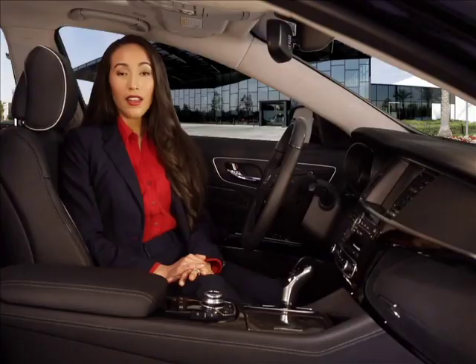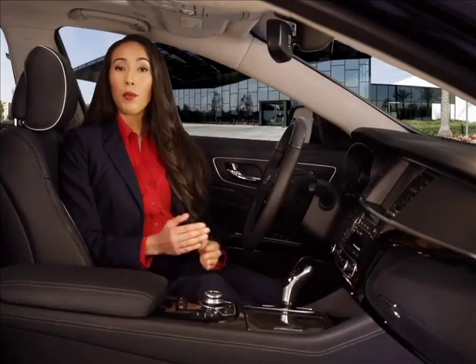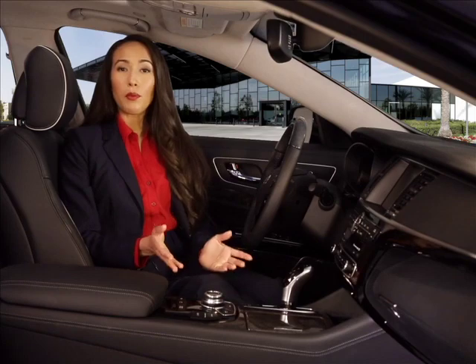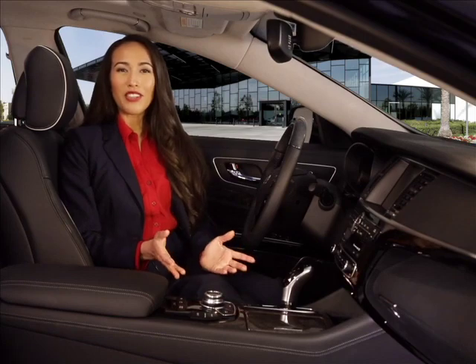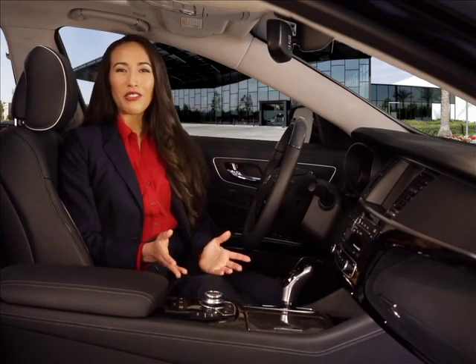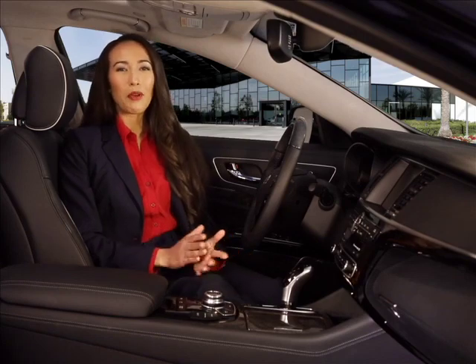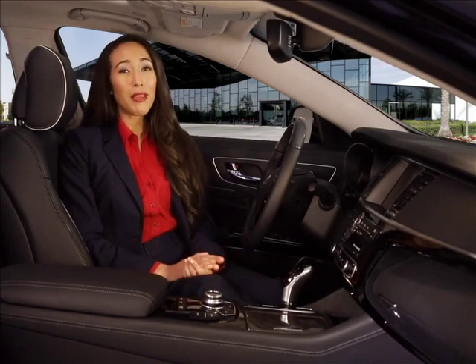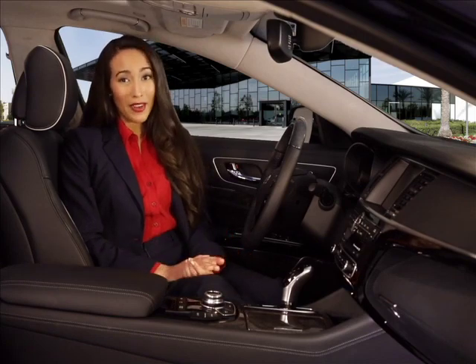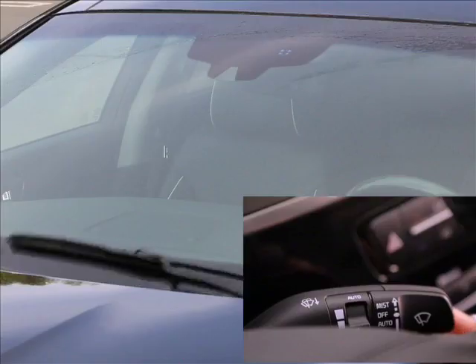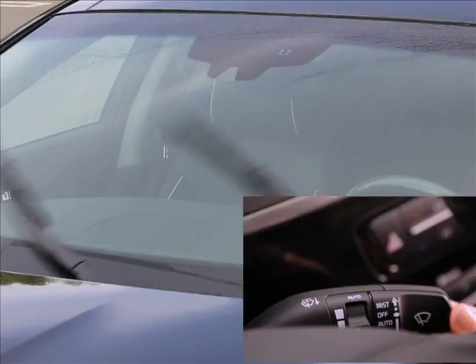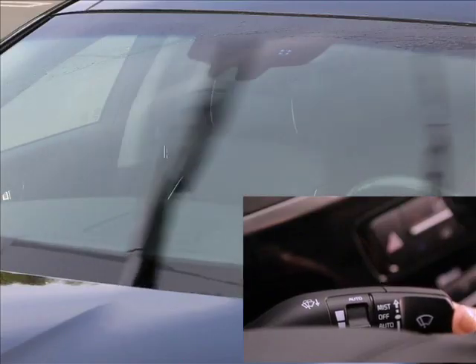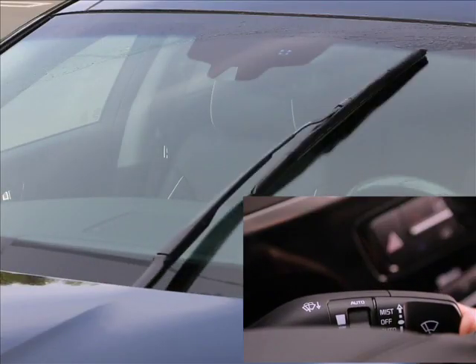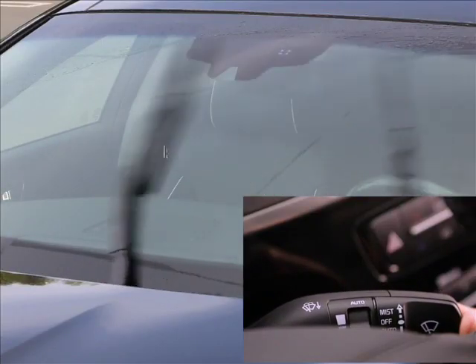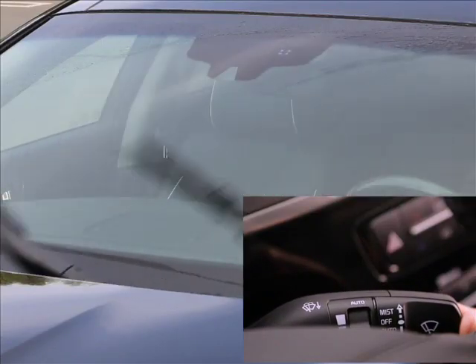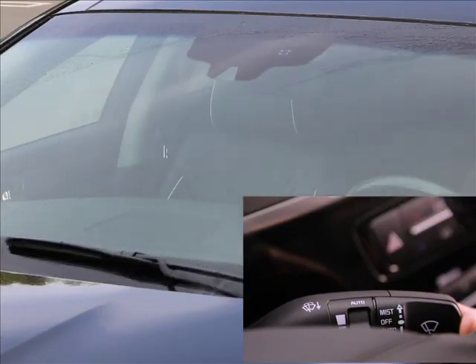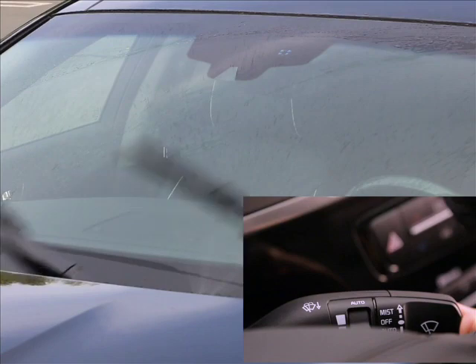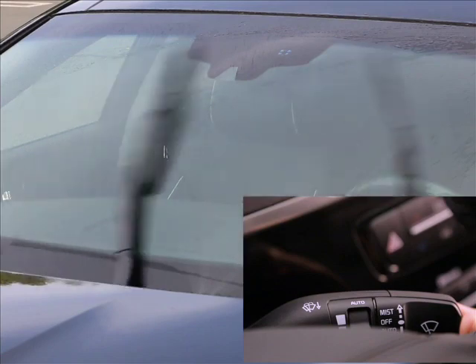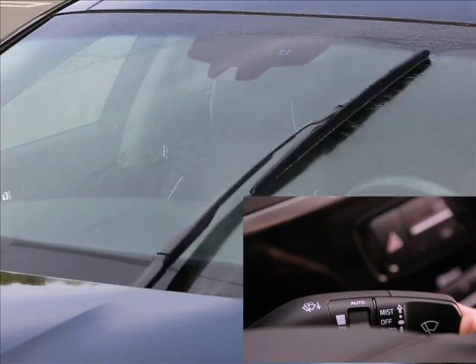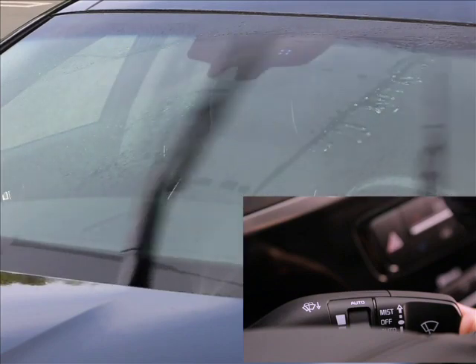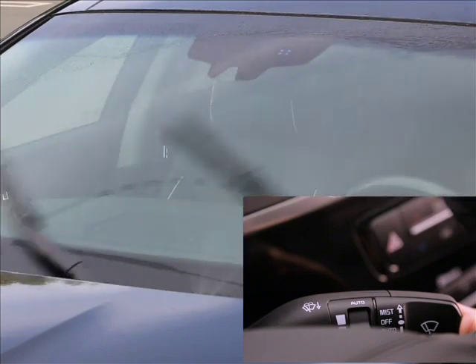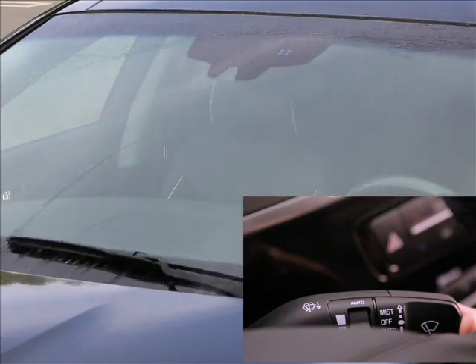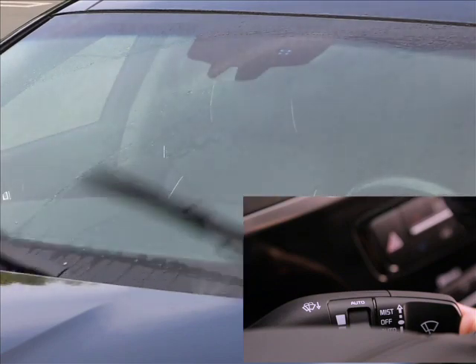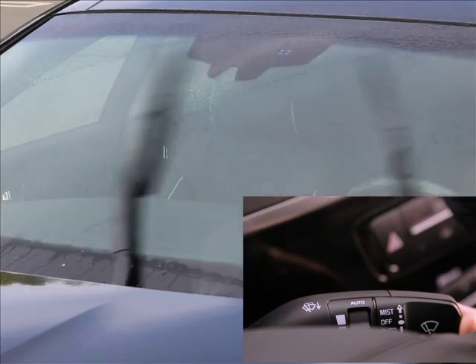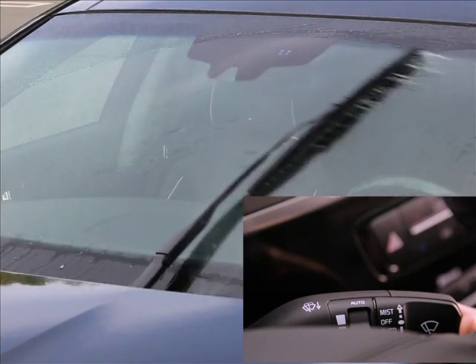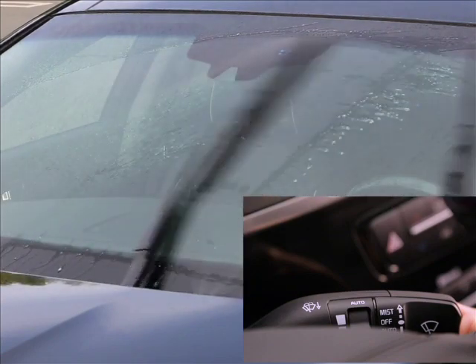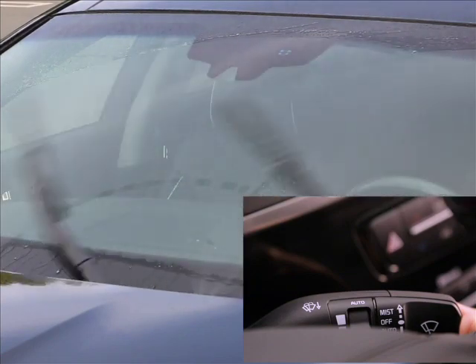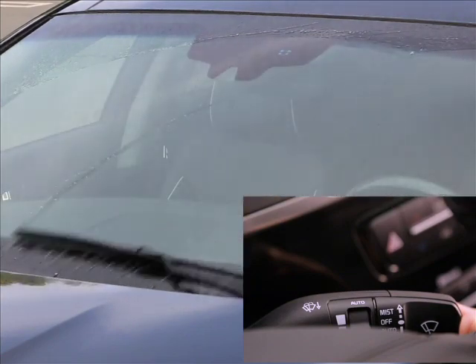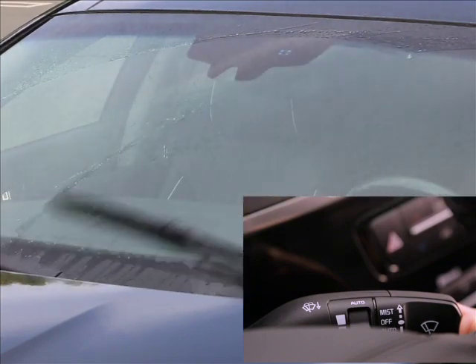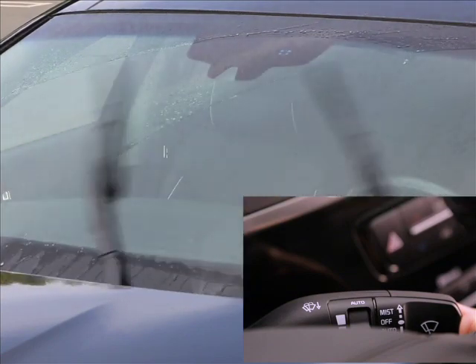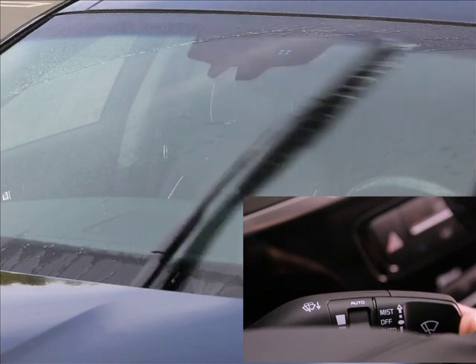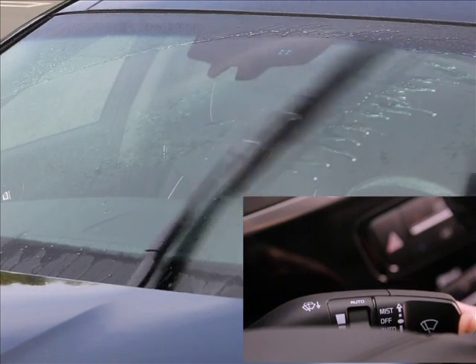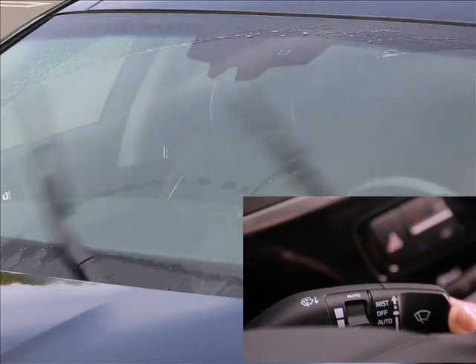If you want to remove any dirt, grime, or maybe a bug, pulling the lever towards you at any time will spray the windshield with washer fluid and operate the wipers. There will be continuous spray until you release the lever.